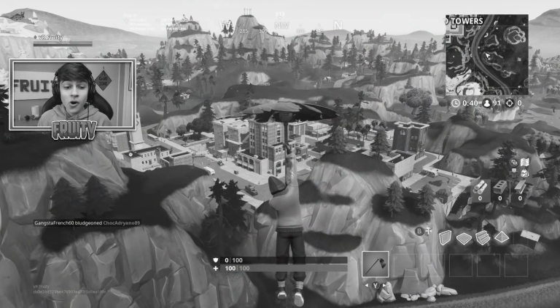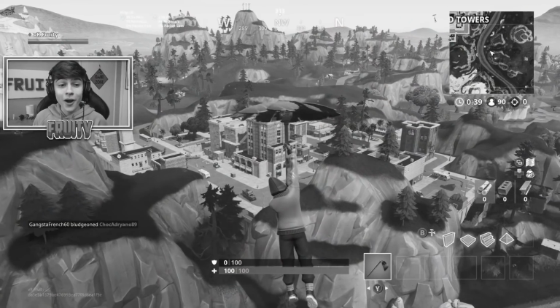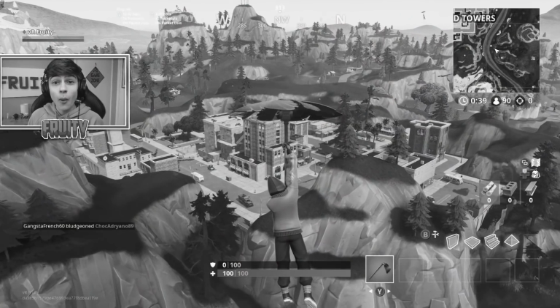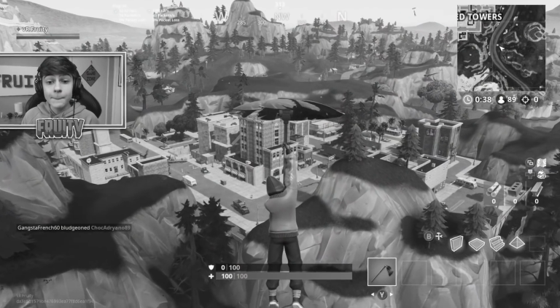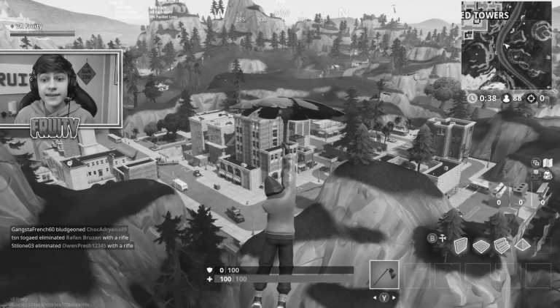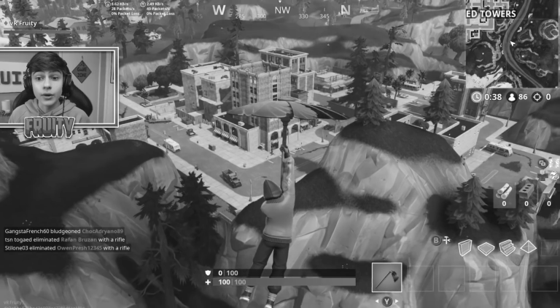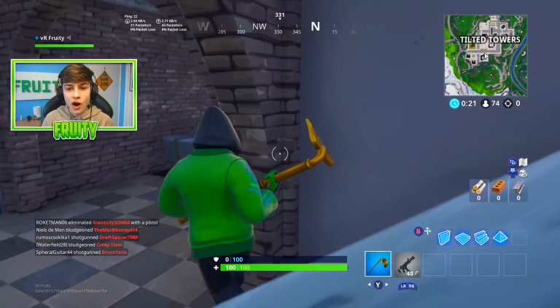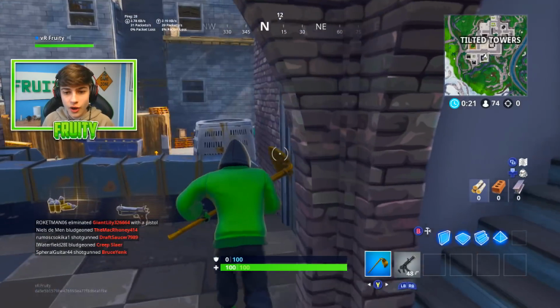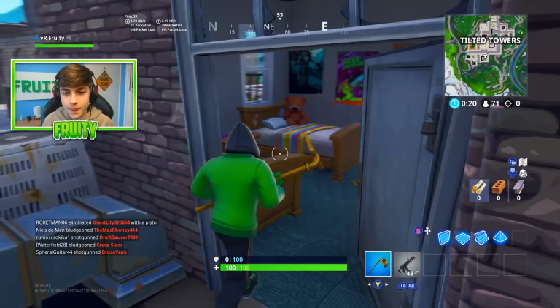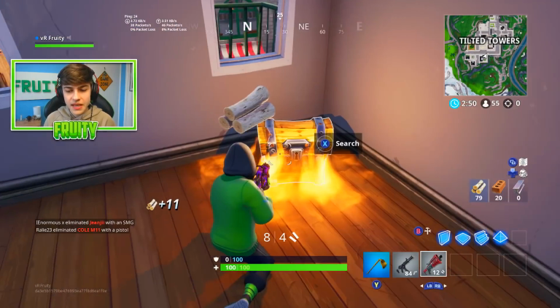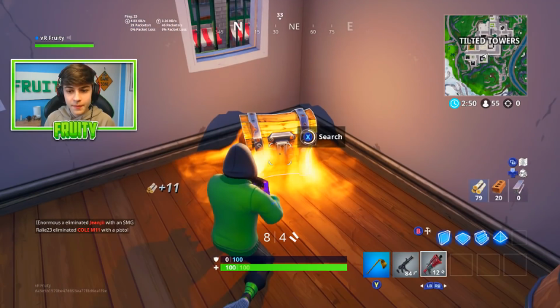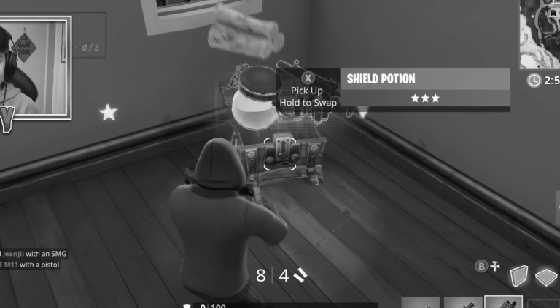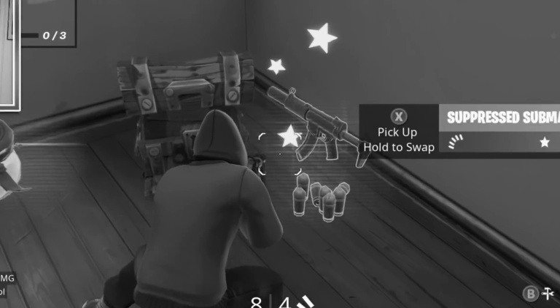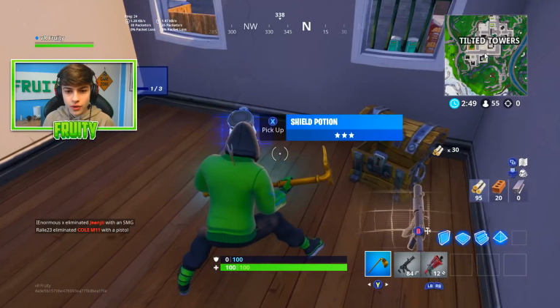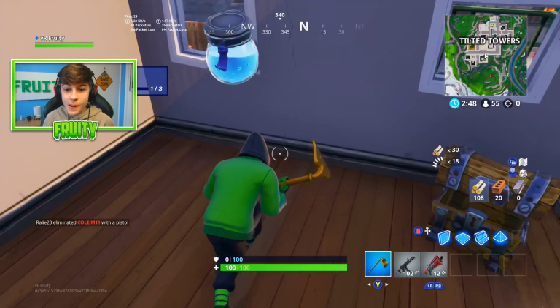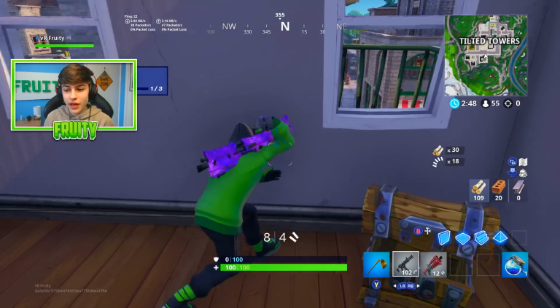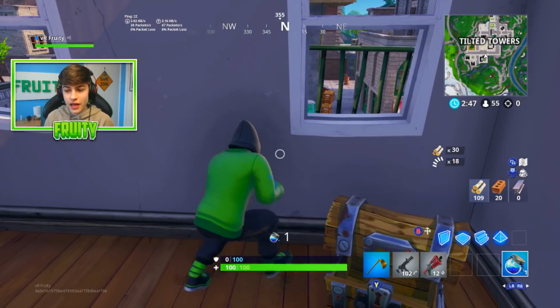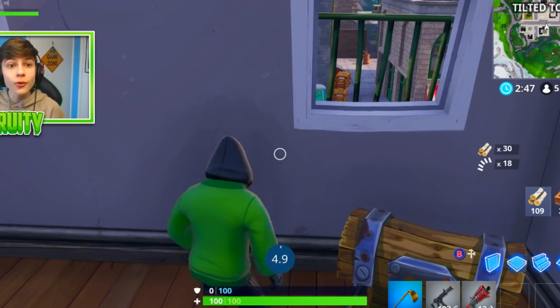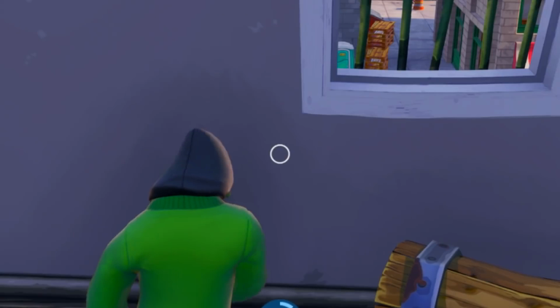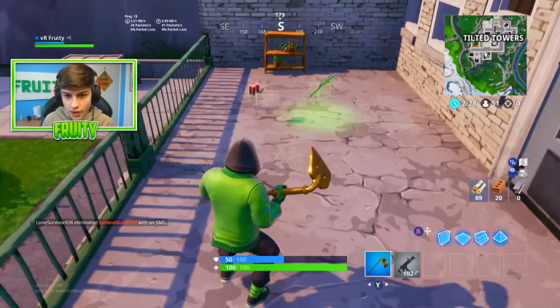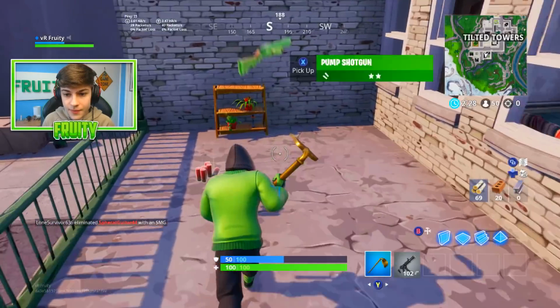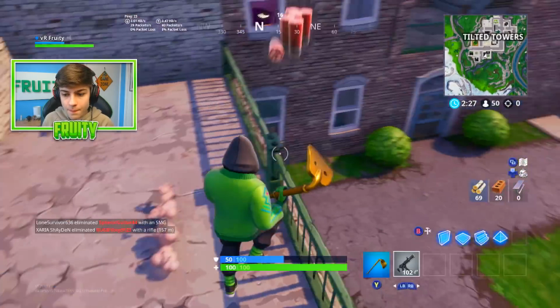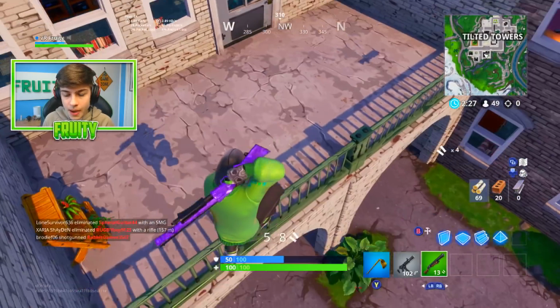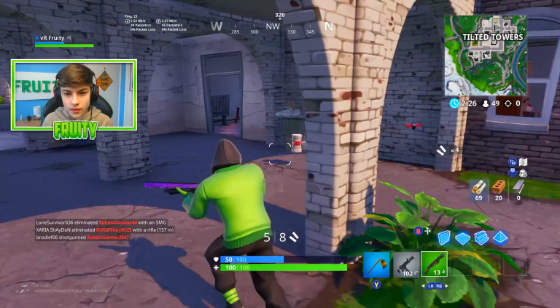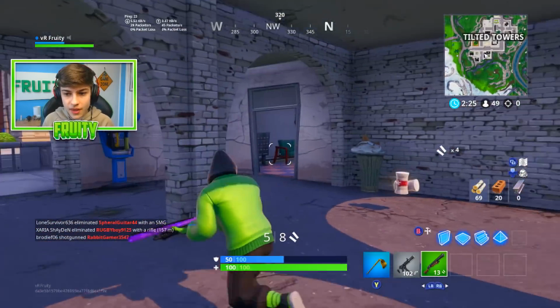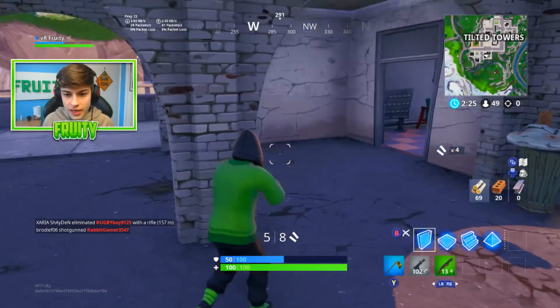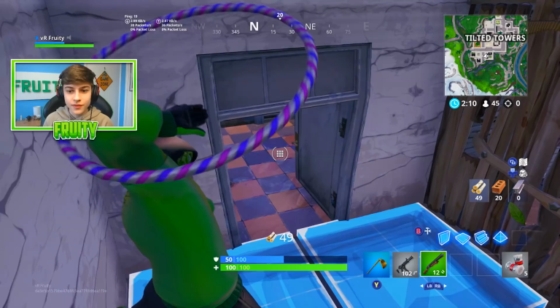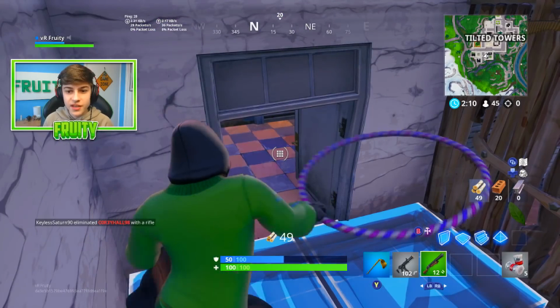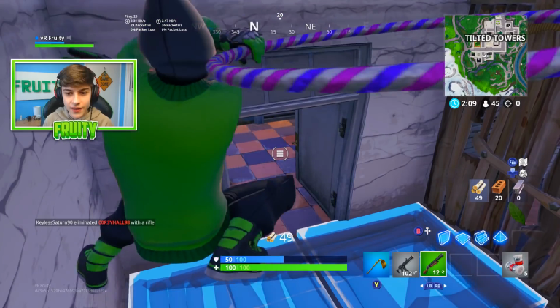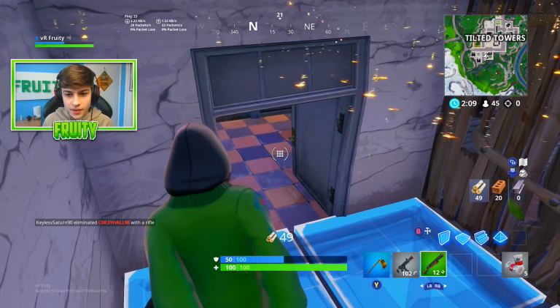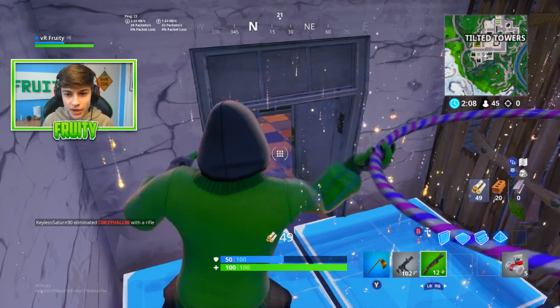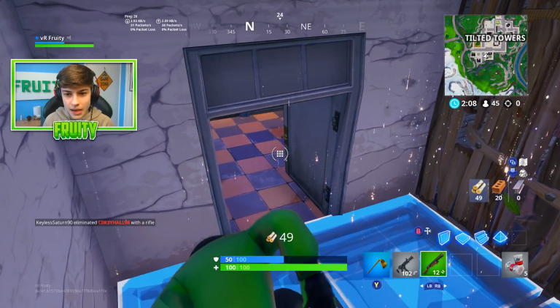Alright guys, we're heading to Tilted. We got our first weapon — mini shield, big shield, that'll do. I'm gonna grab this green pump. Alright, I believe they're right in here. This might trick them out.